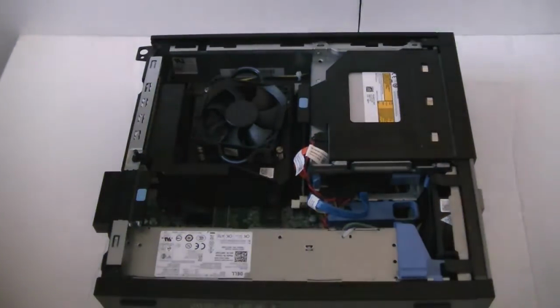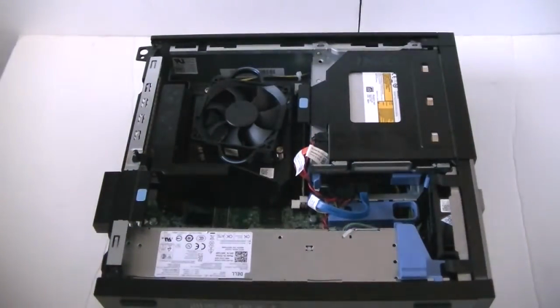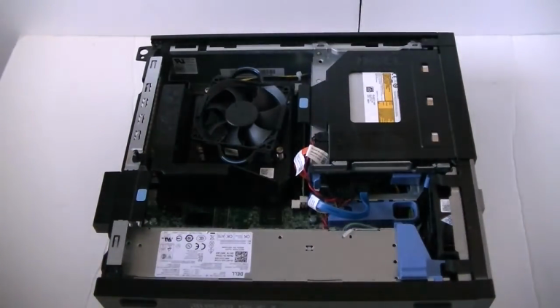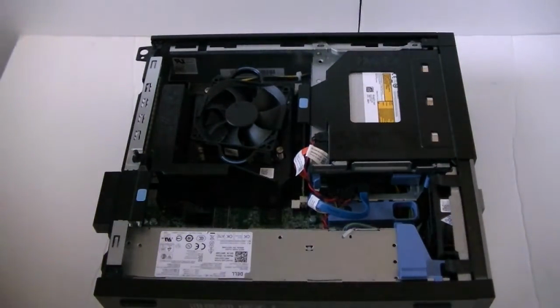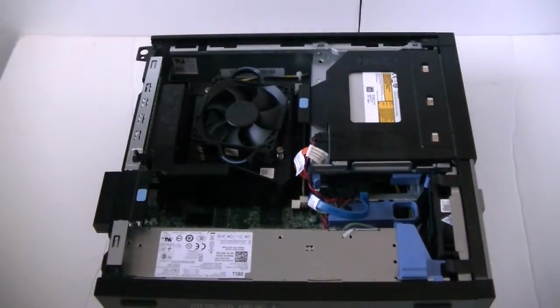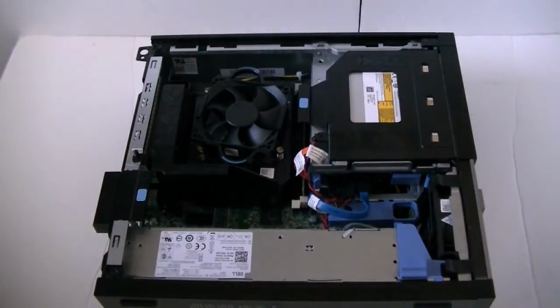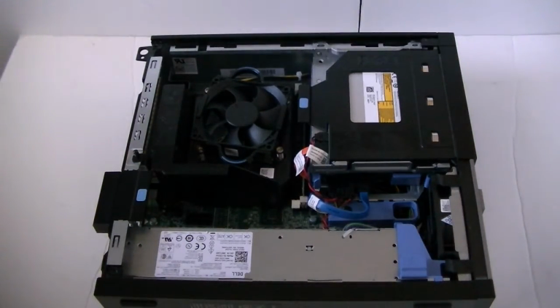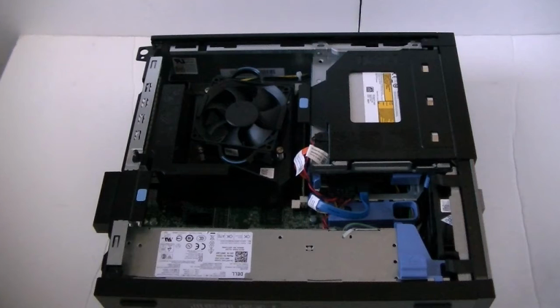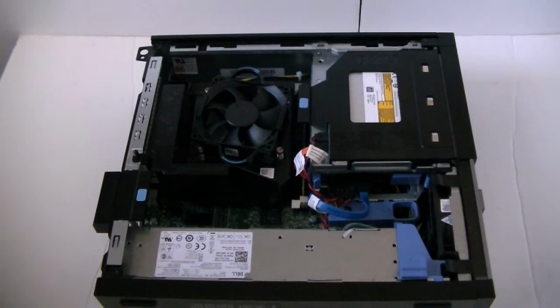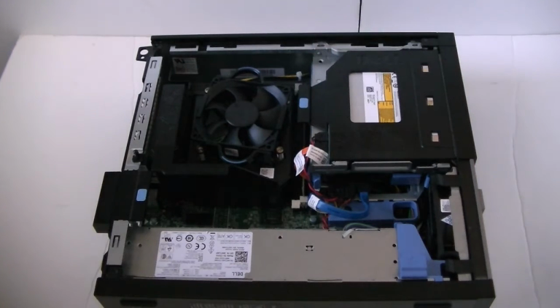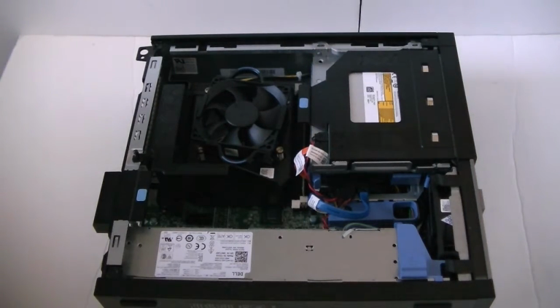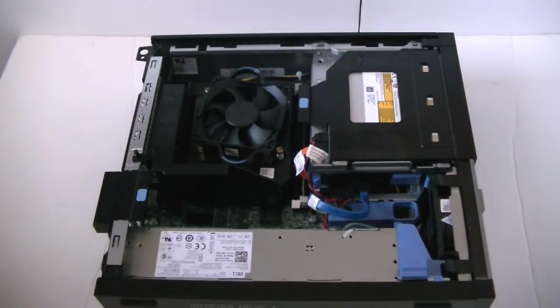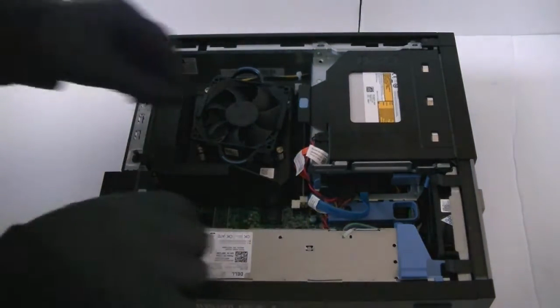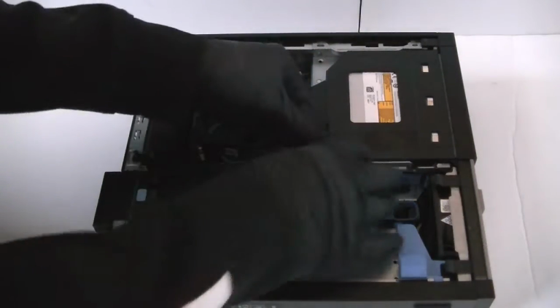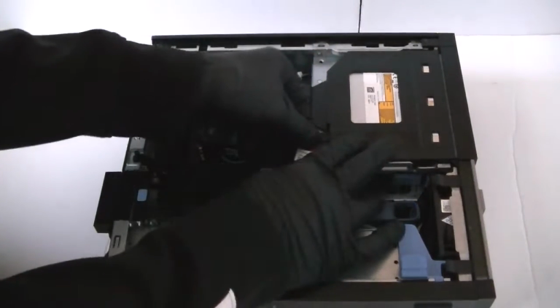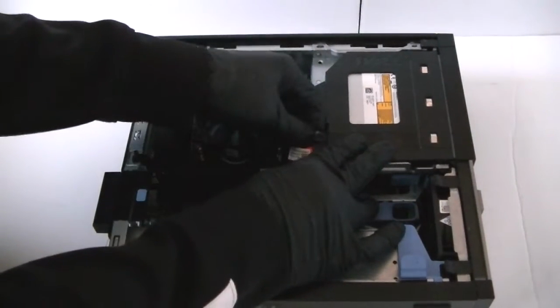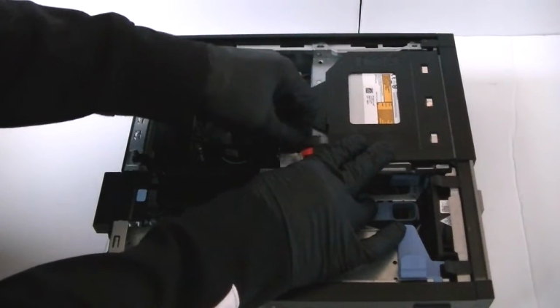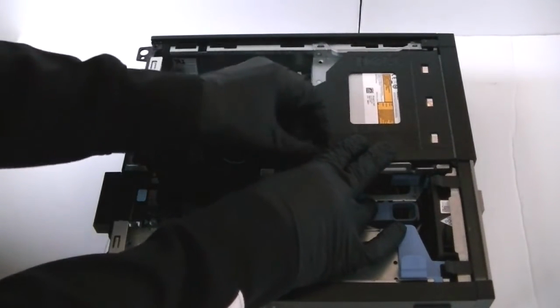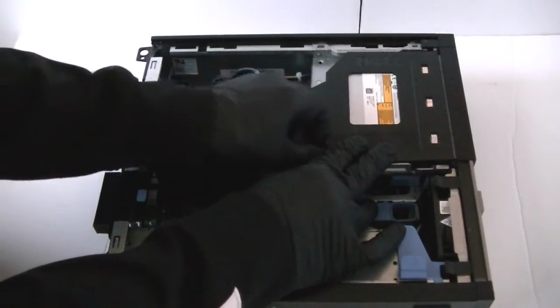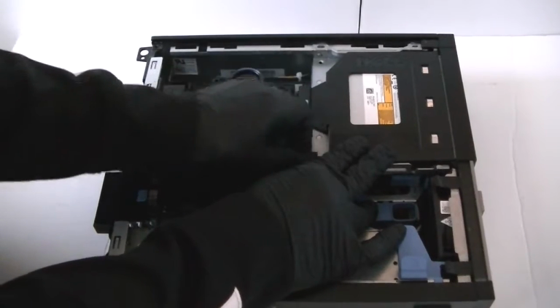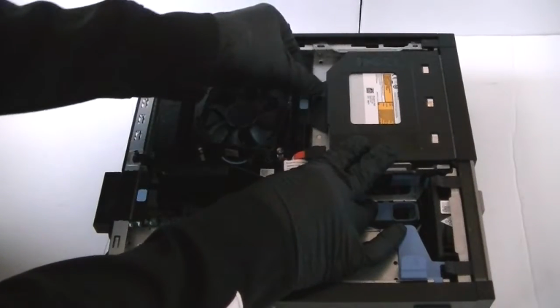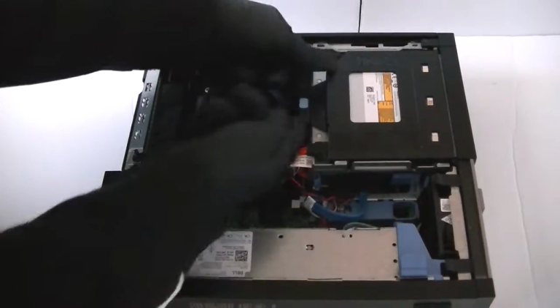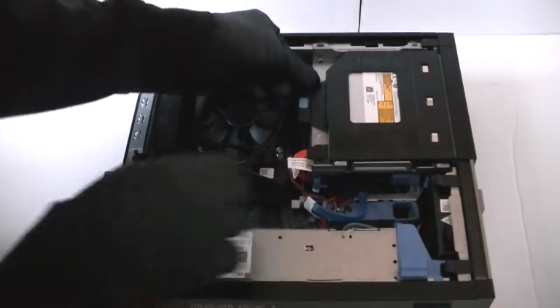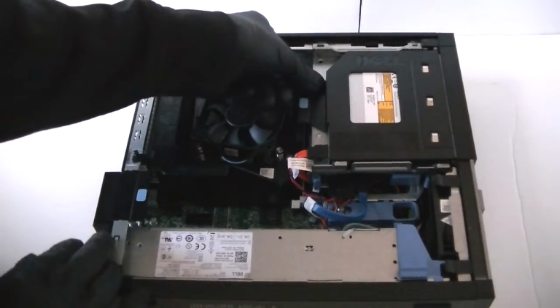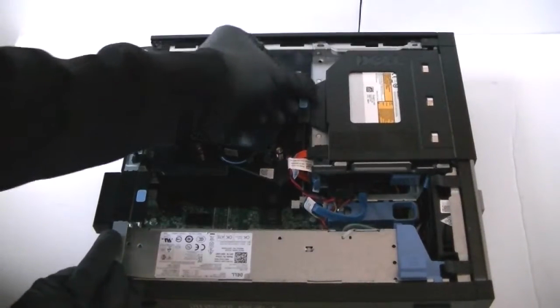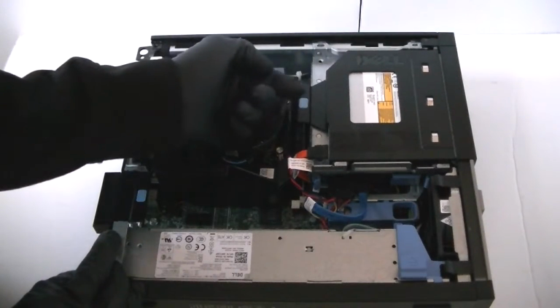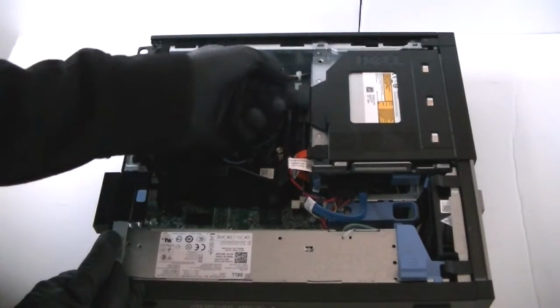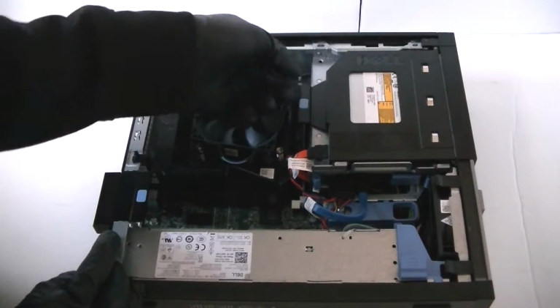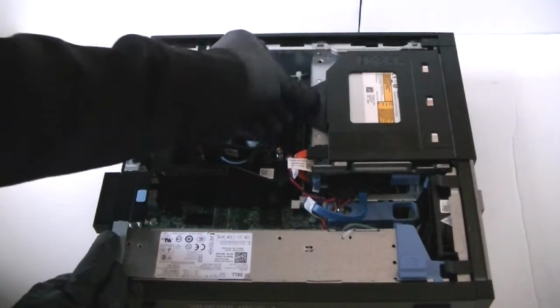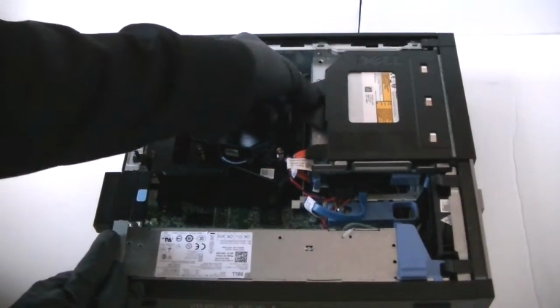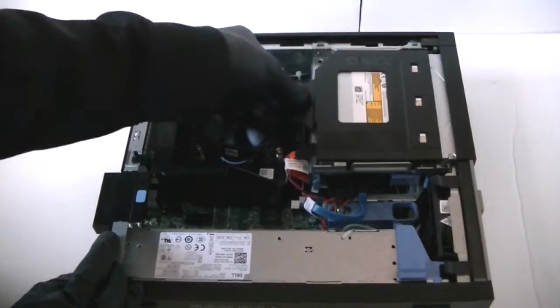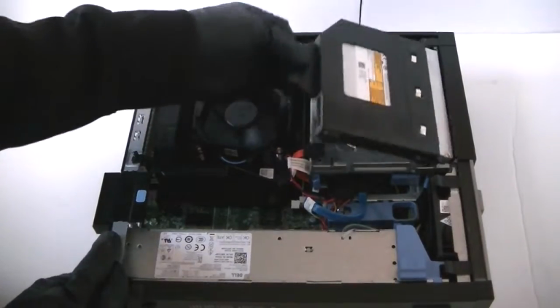First off we are going to start off with the top. Remove the optical drive here — disconnect the power to it. There is a little clip right here, press it up to remove the optical drive.